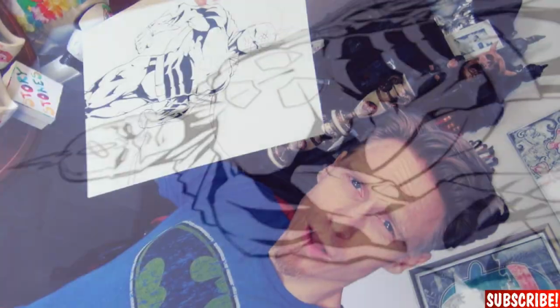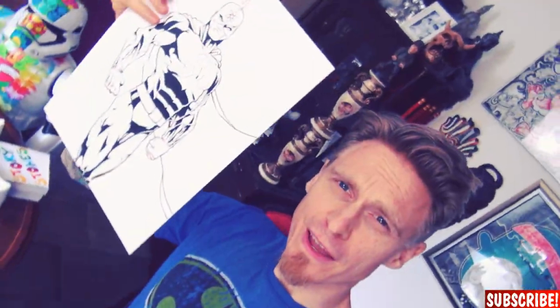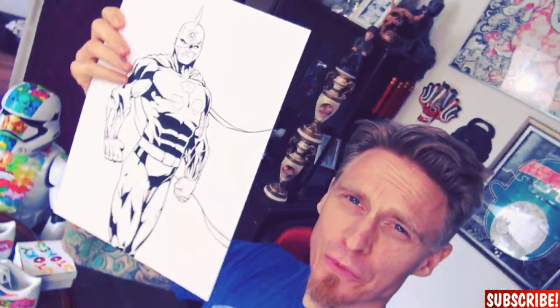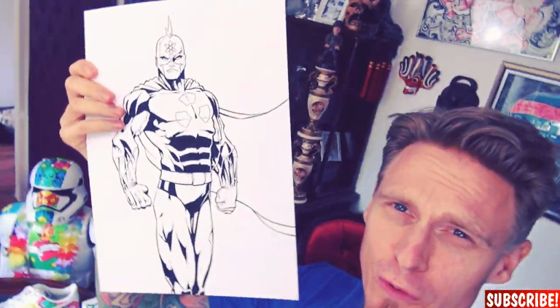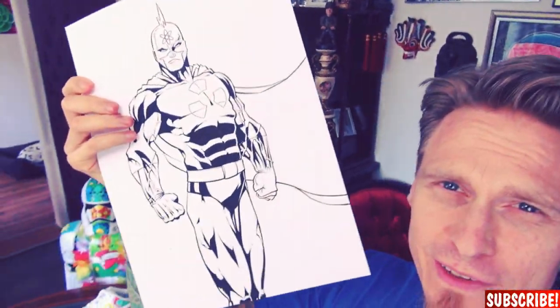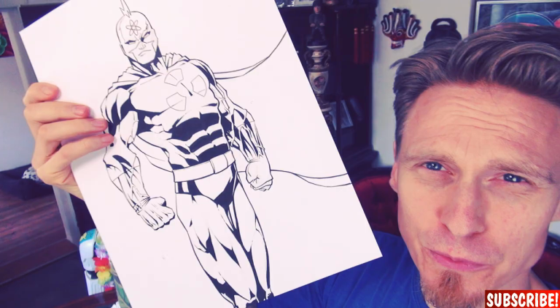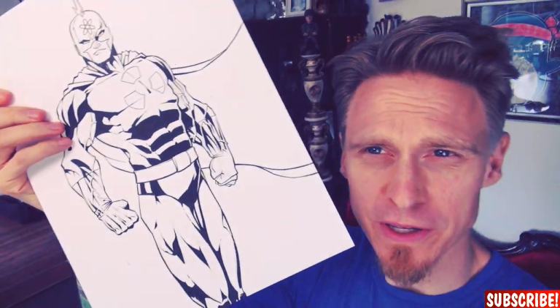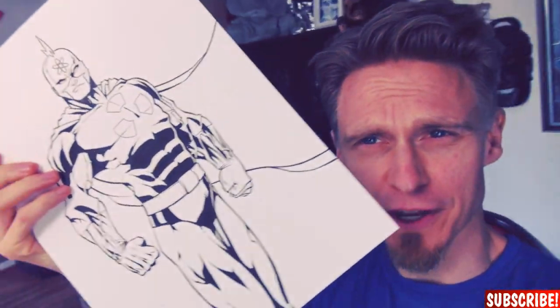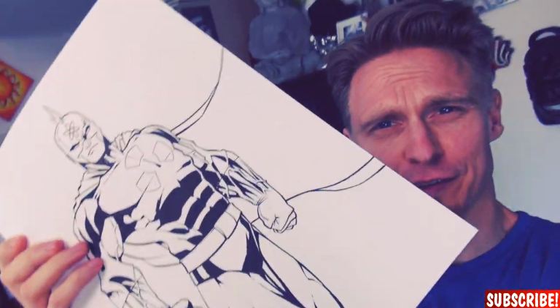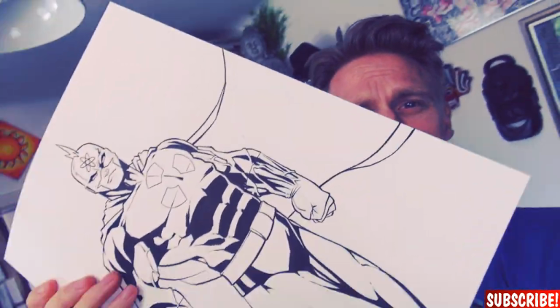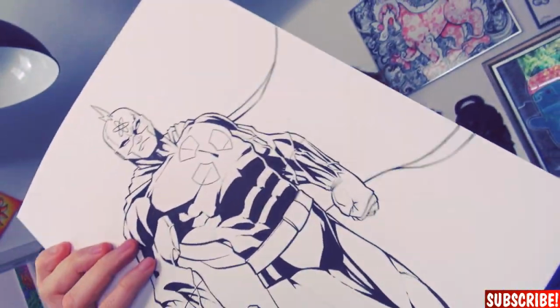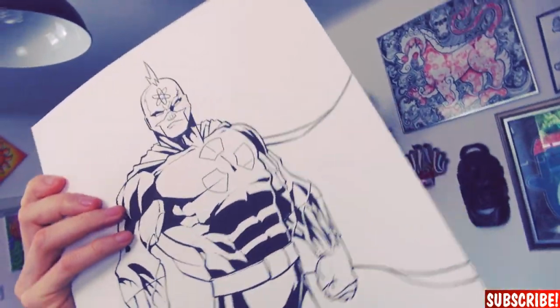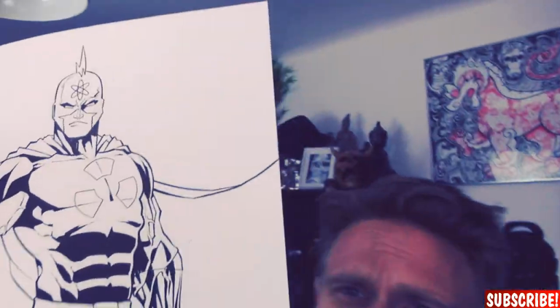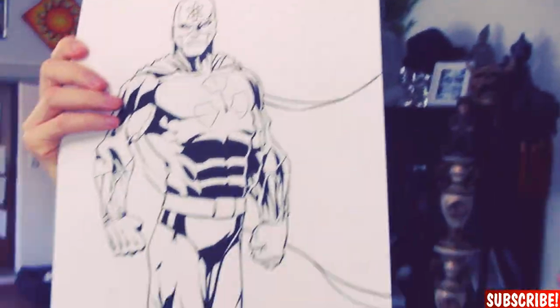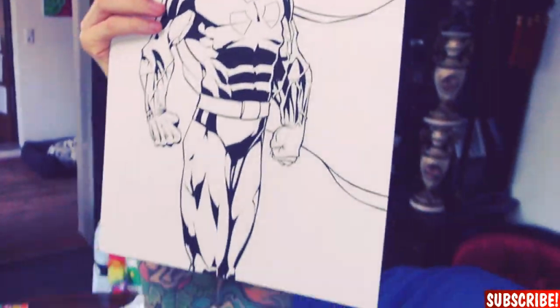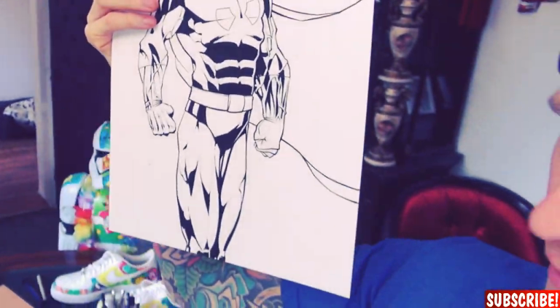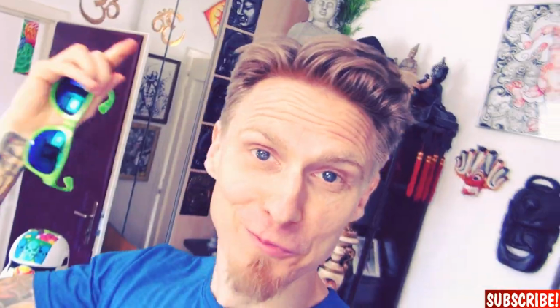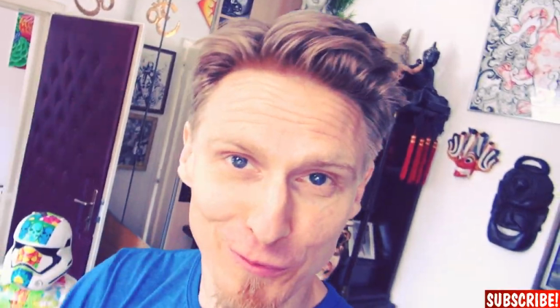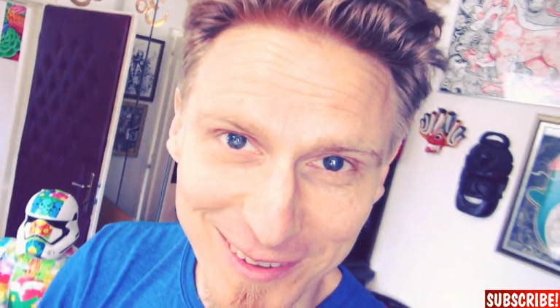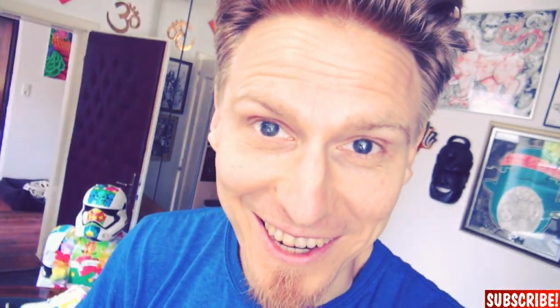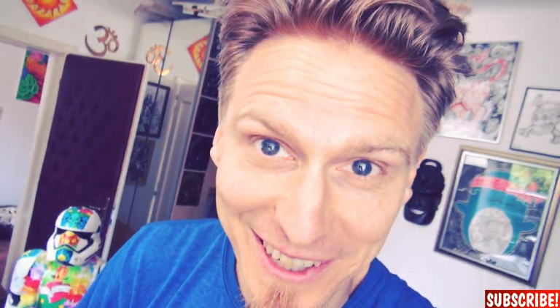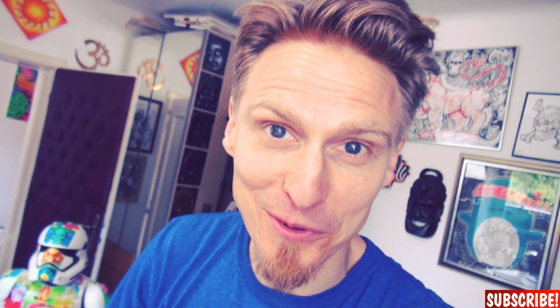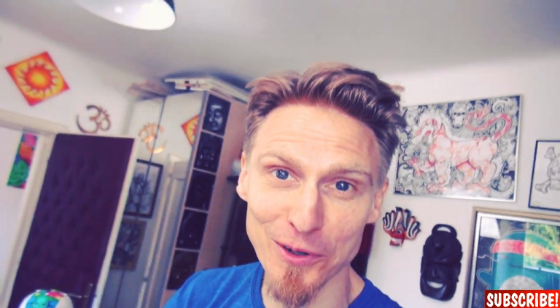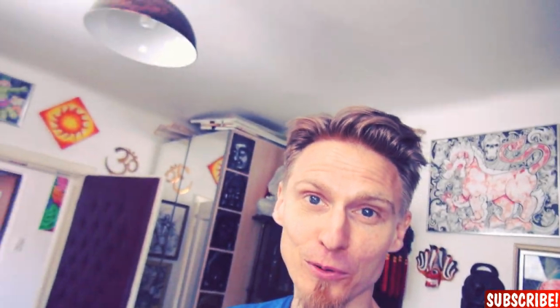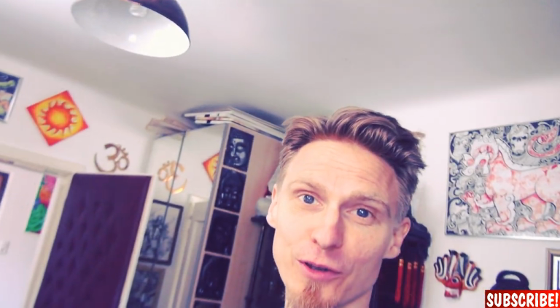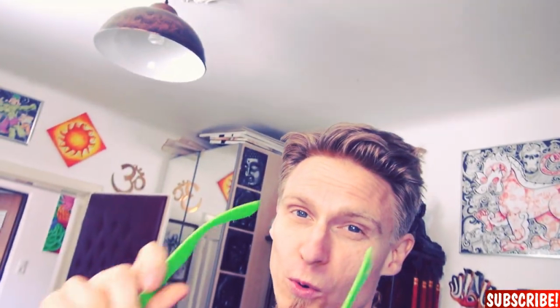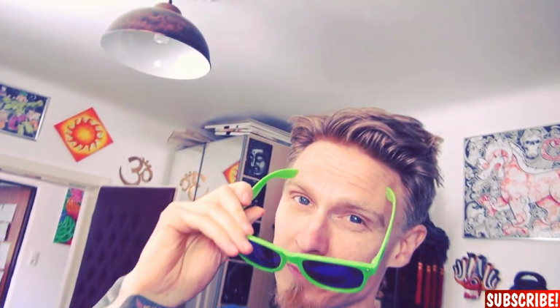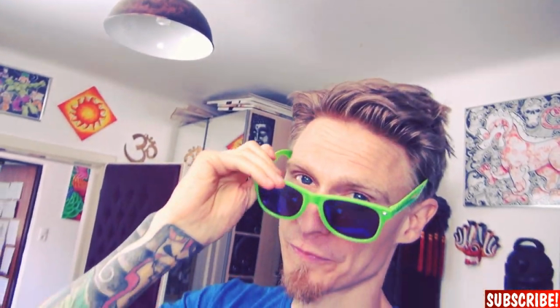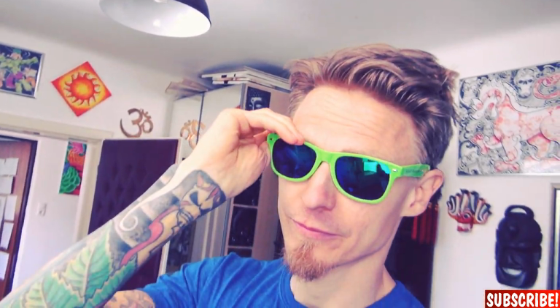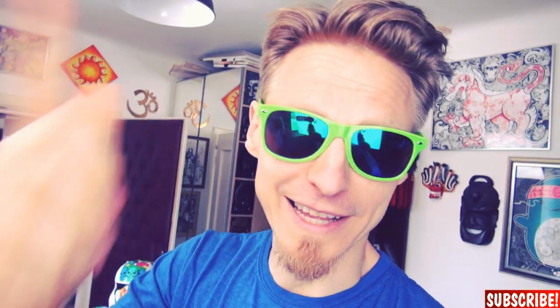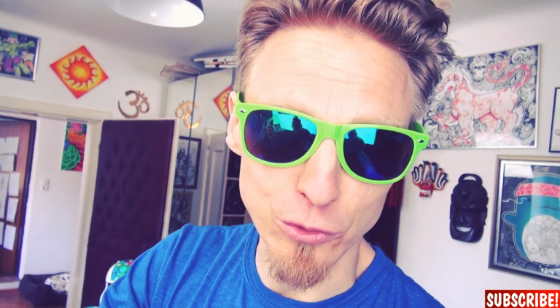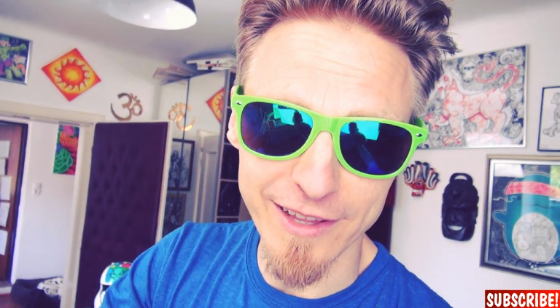Okay I'm done with the strong blacks, which means the next step are all the details and the rendering, but it's beautiful outside and the kids want to go to the pool so let's do that.